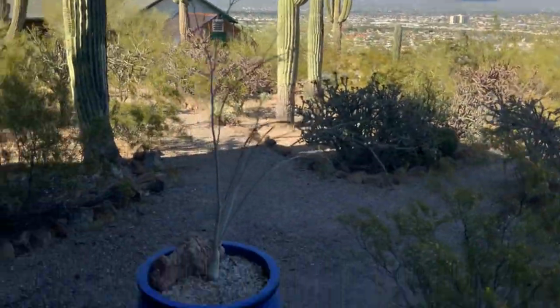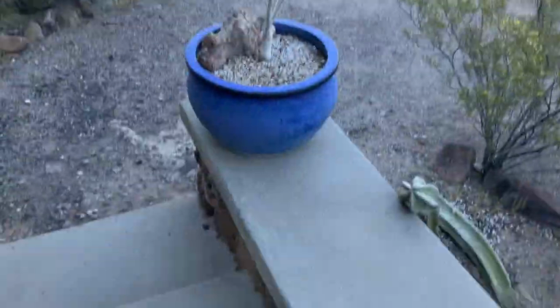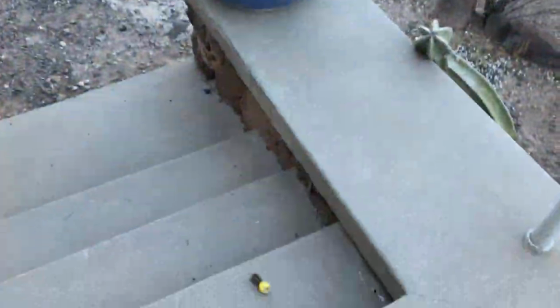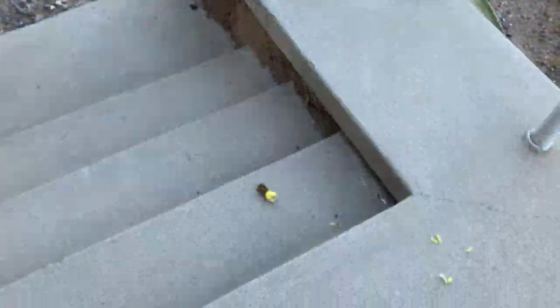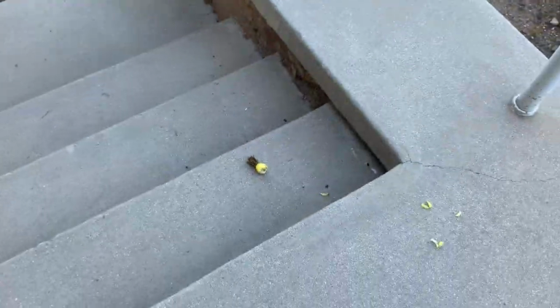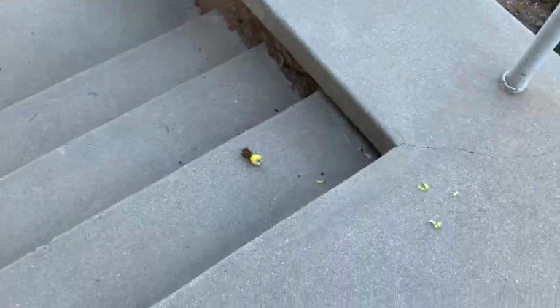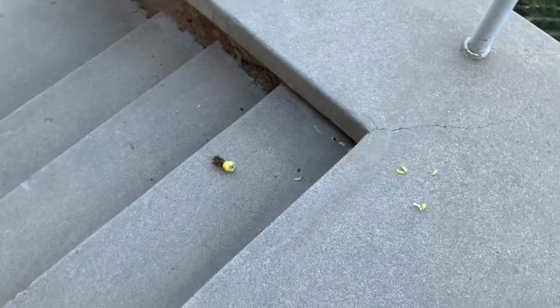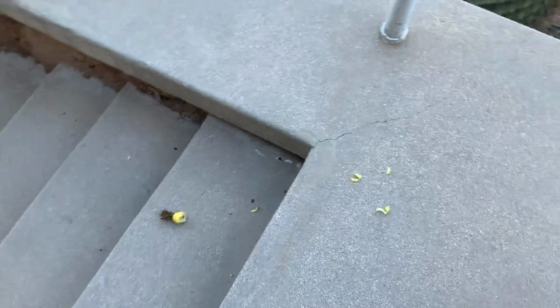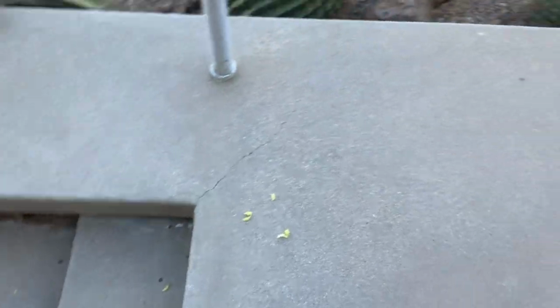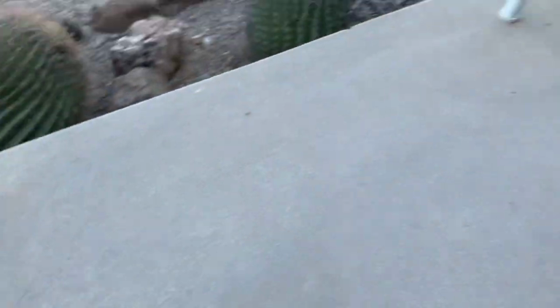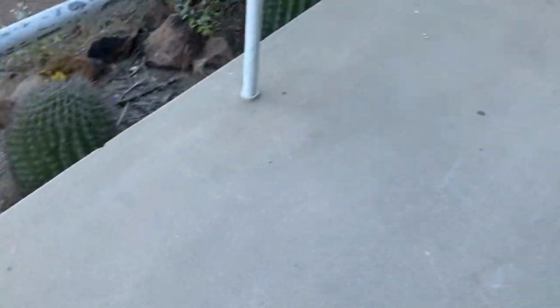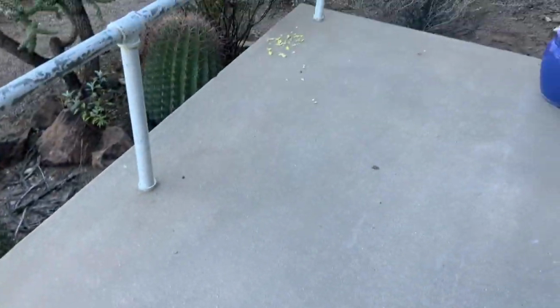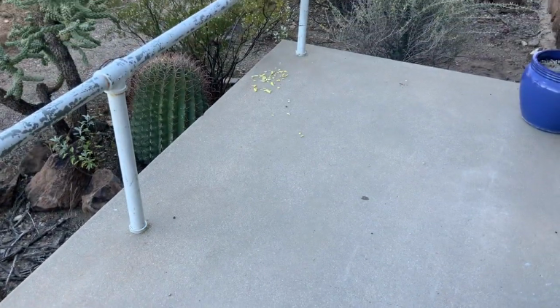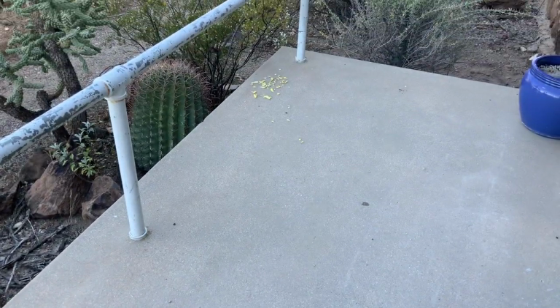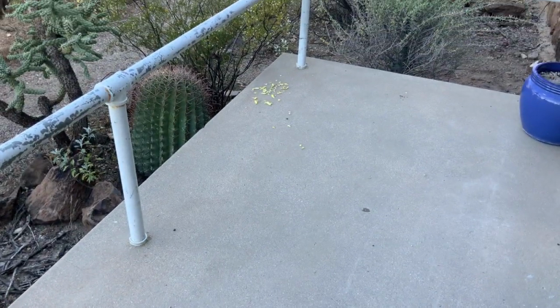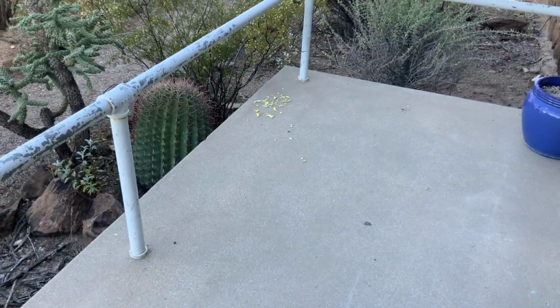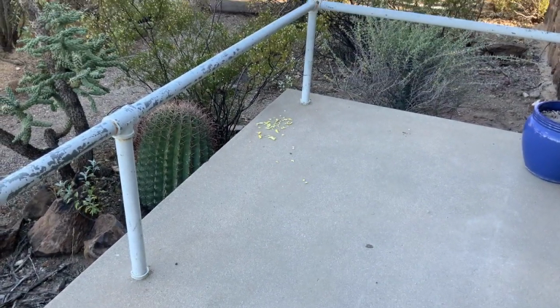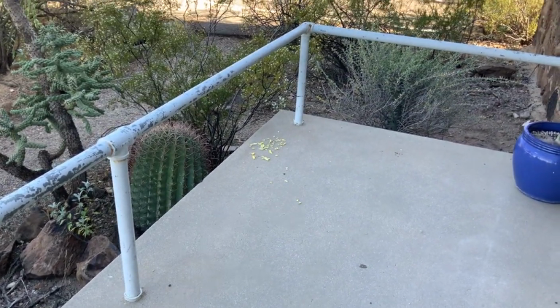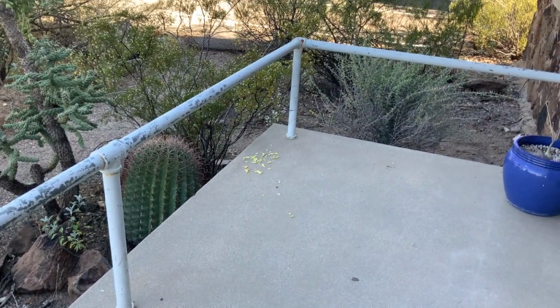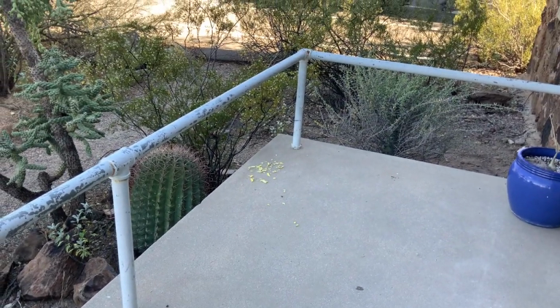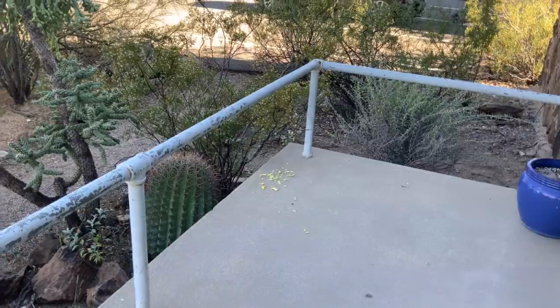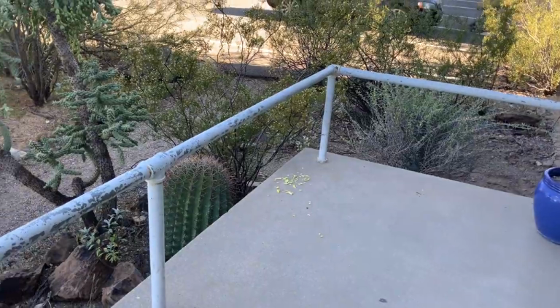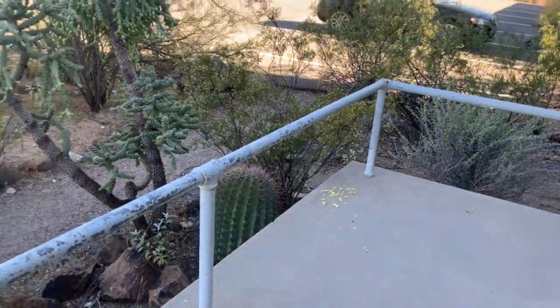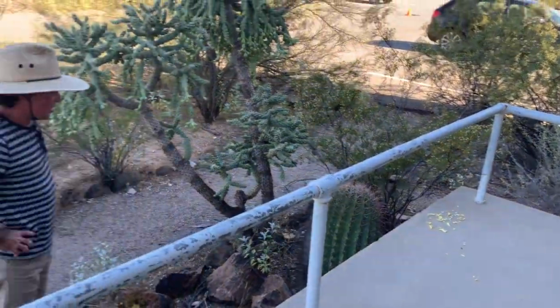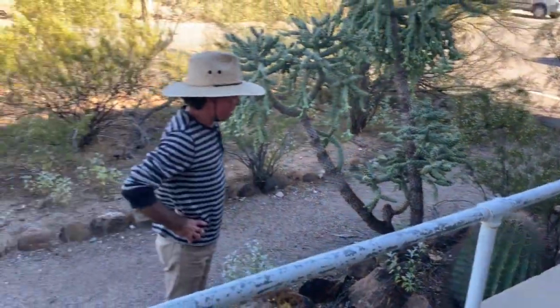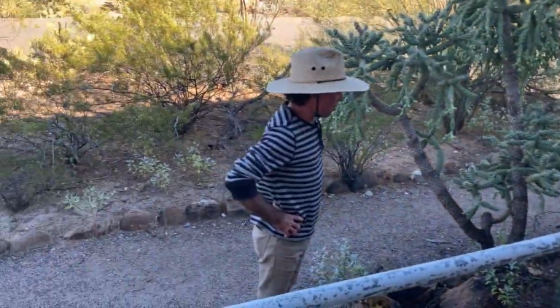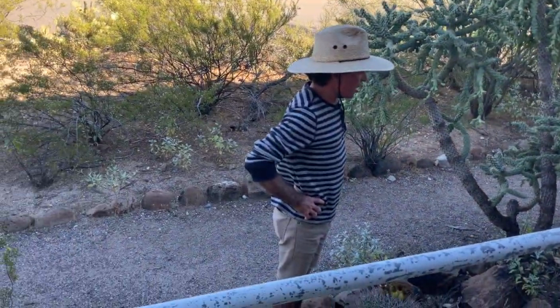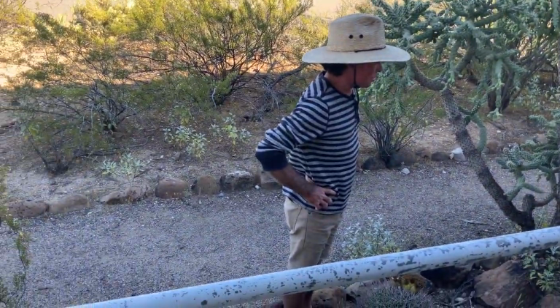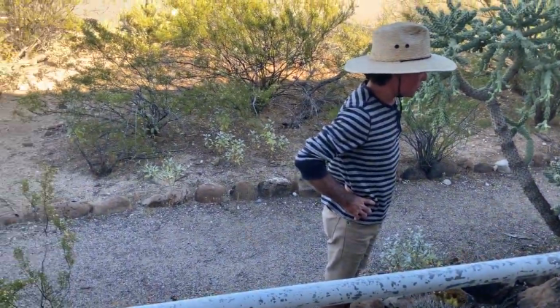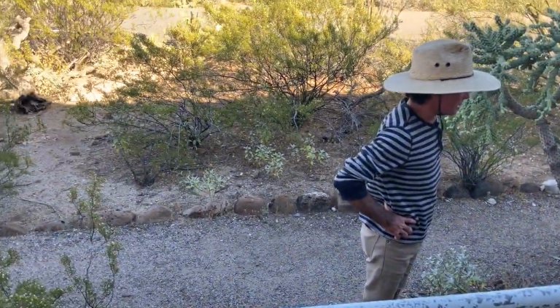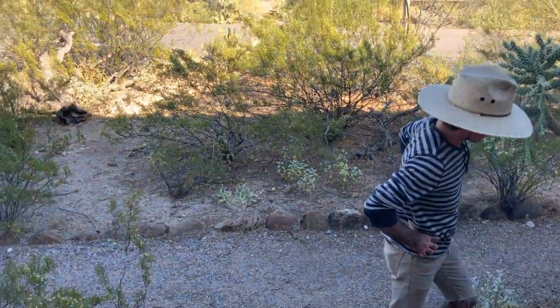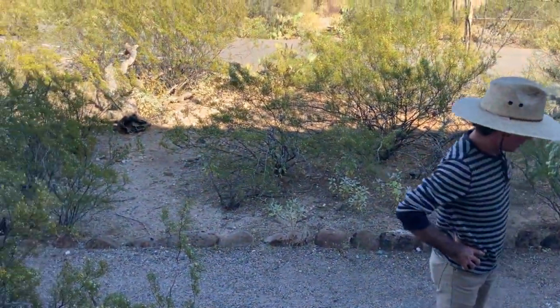Someone's been eating the barrel cacti fruit. Probably a little juancito — a little ground squirrel. I wonder how they got that name — Little Johnny.